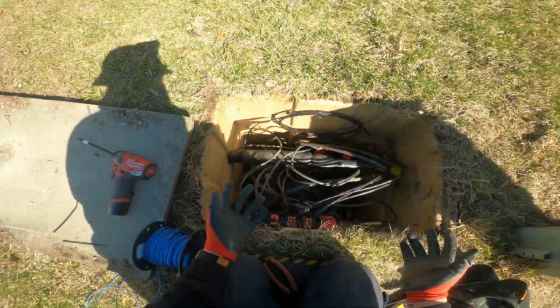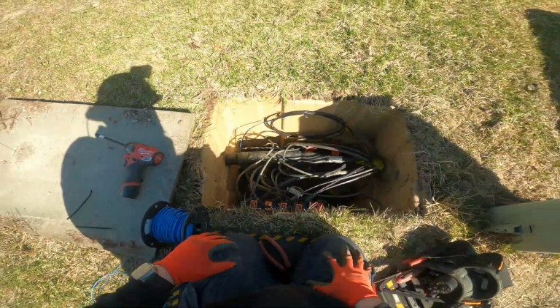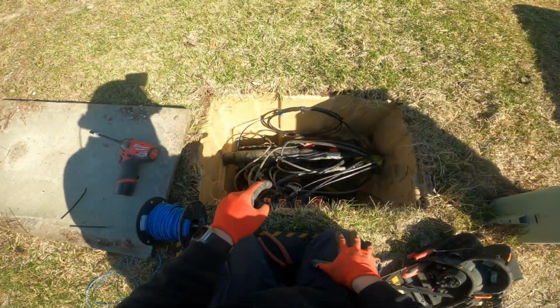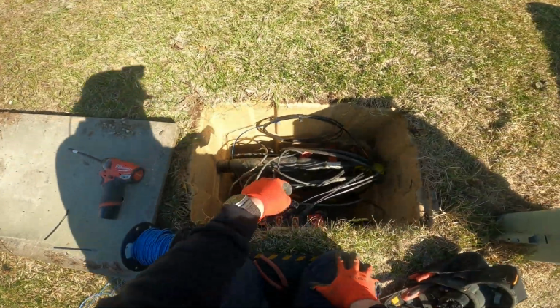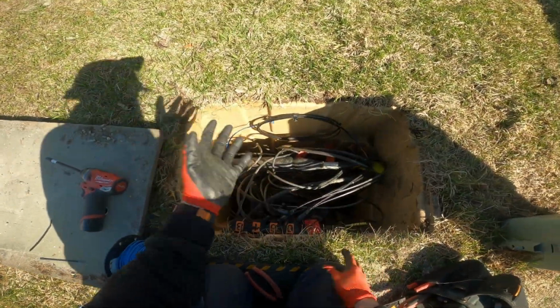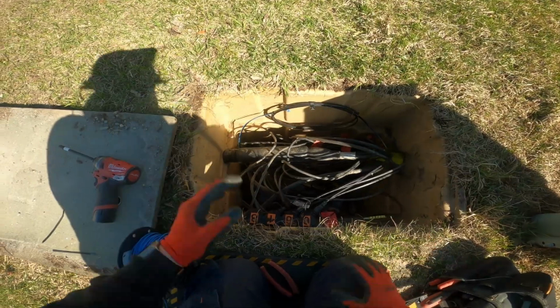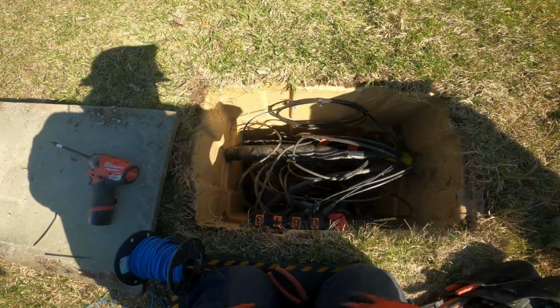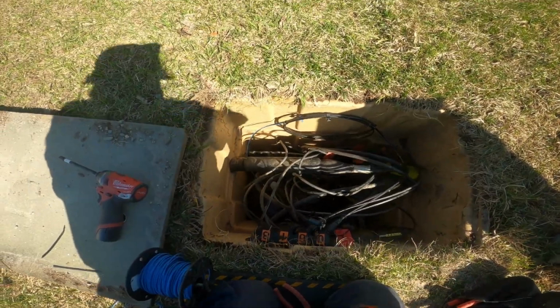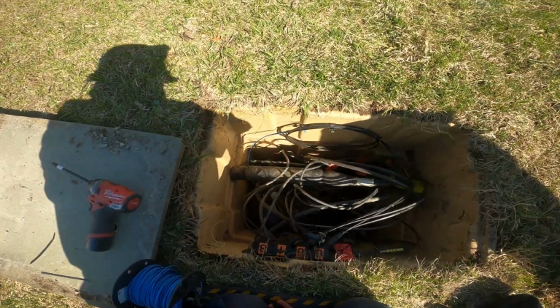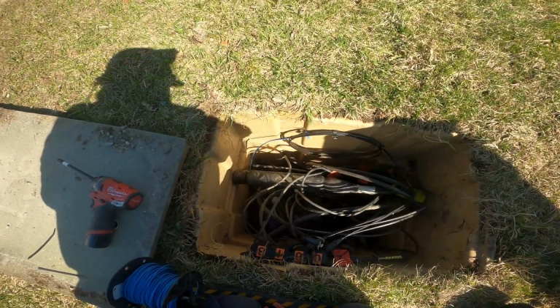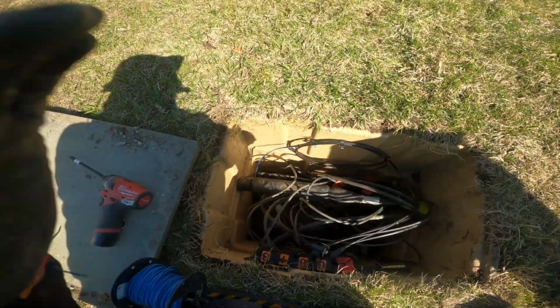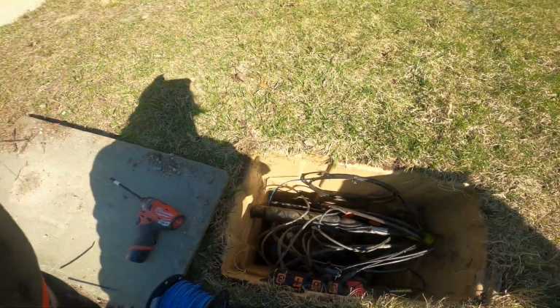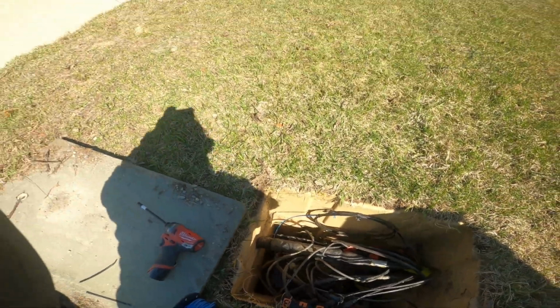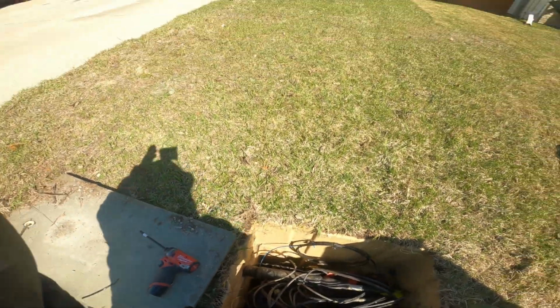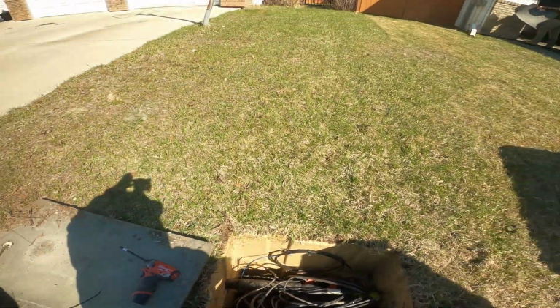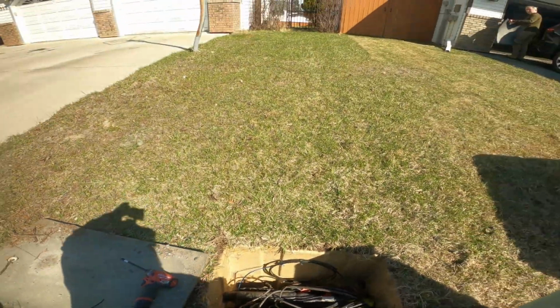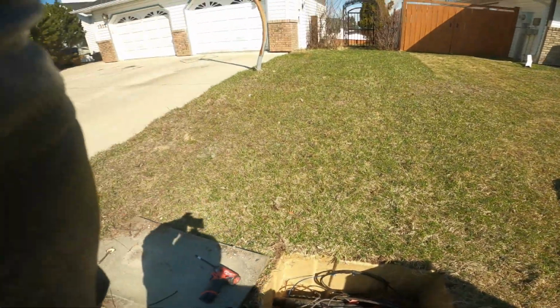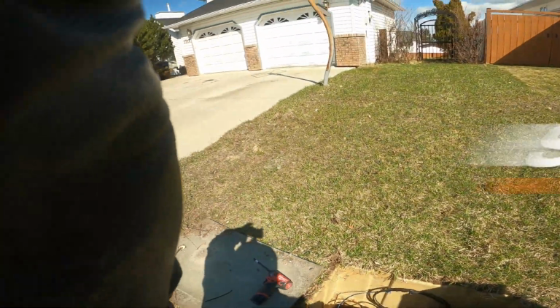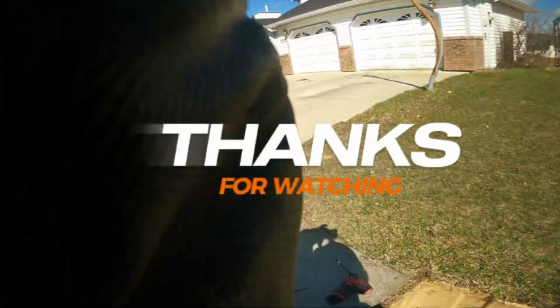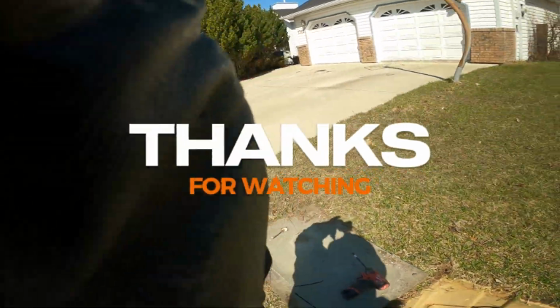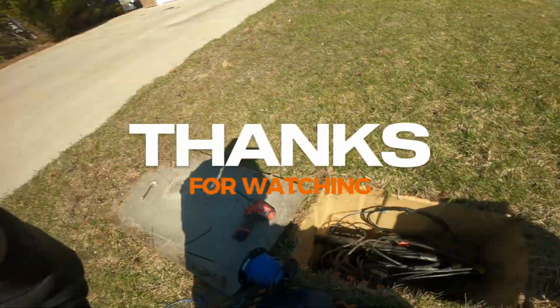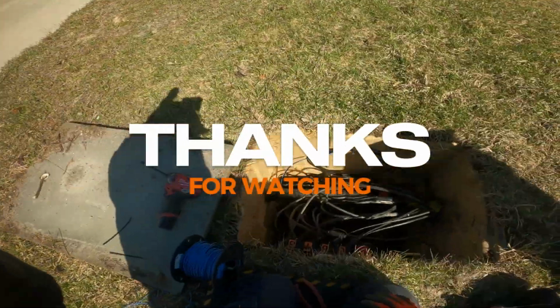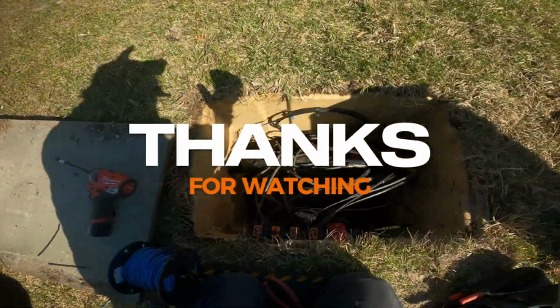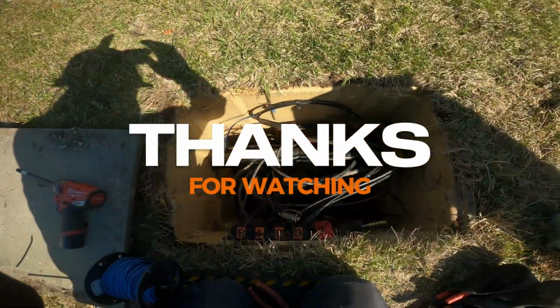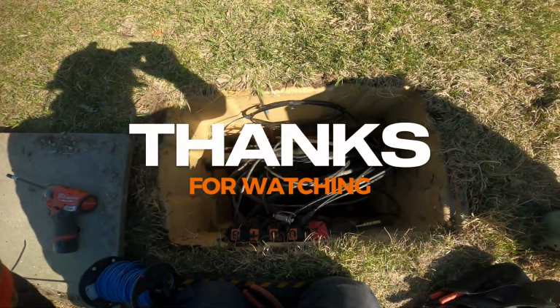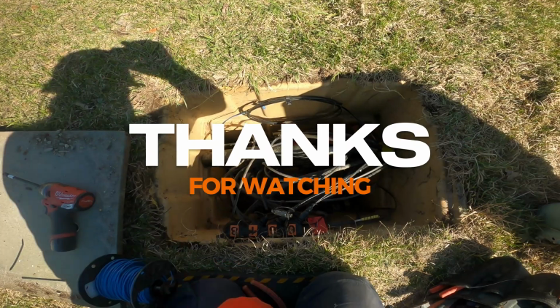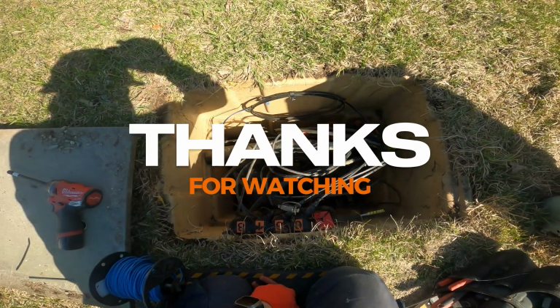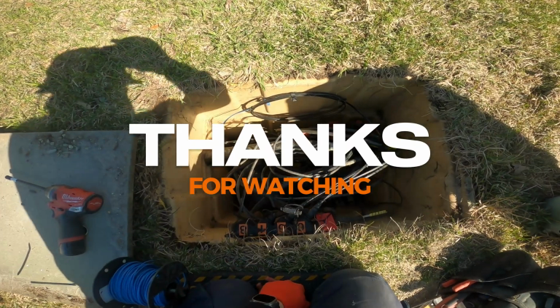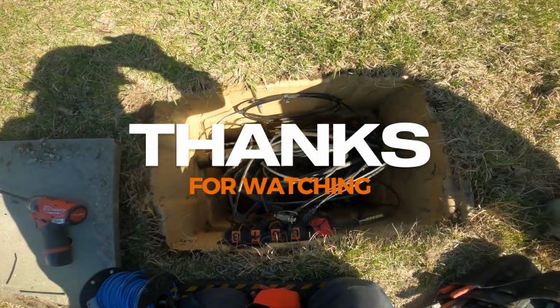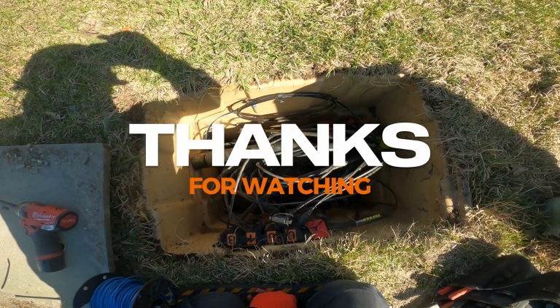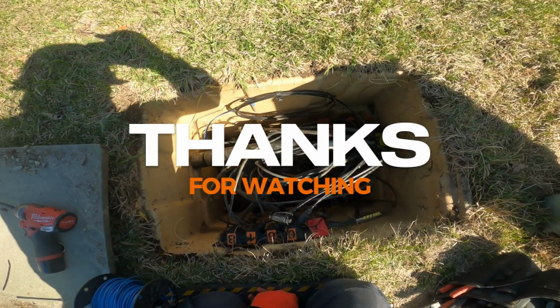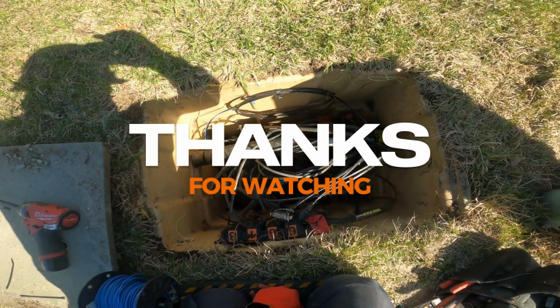Perfect. I'm just going to tag it and this one's done. Sorry if it's a bit too windy, but thanks for watching.